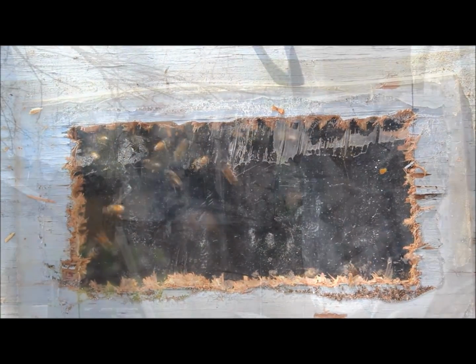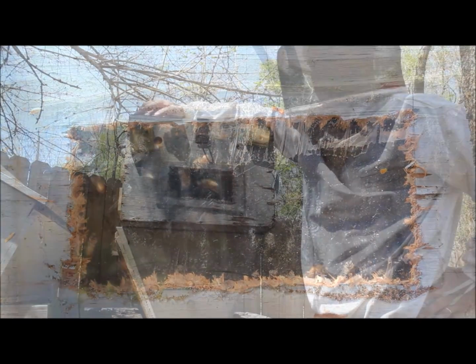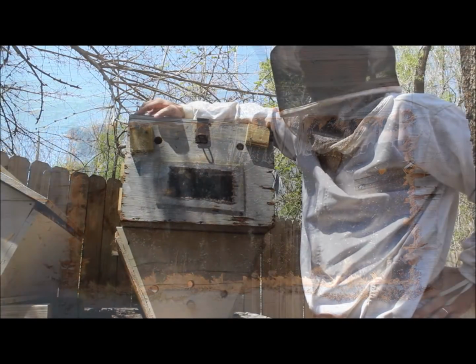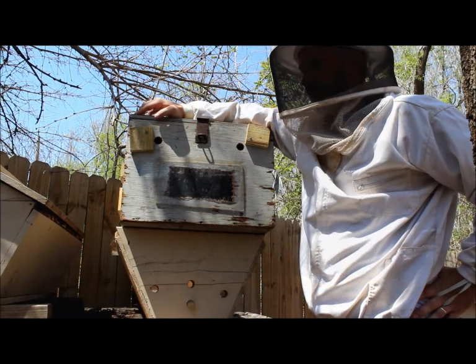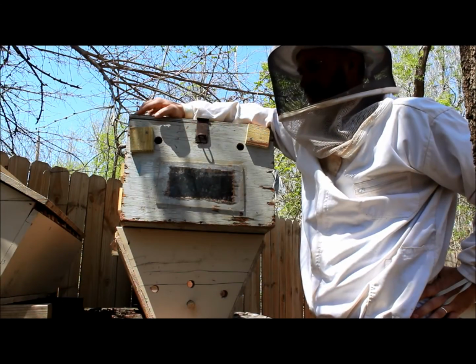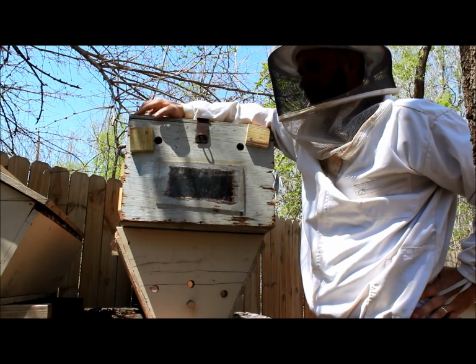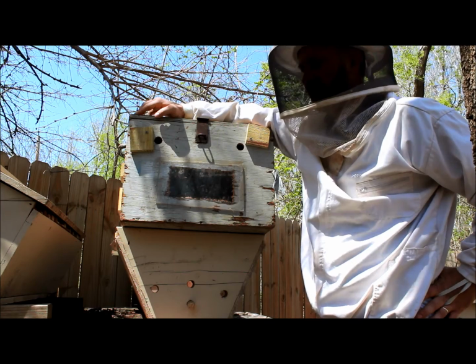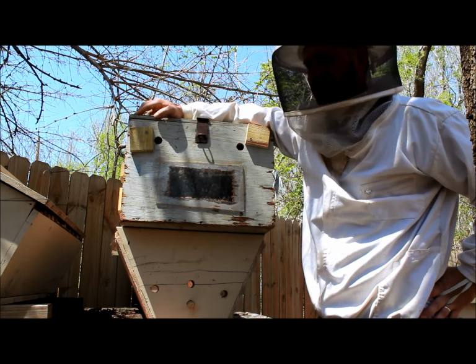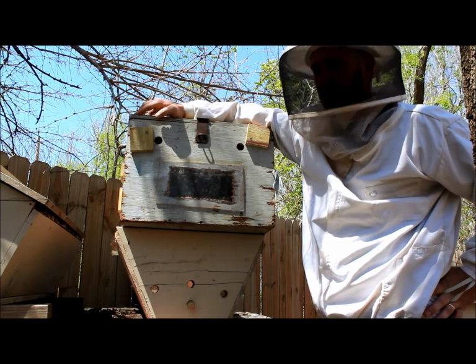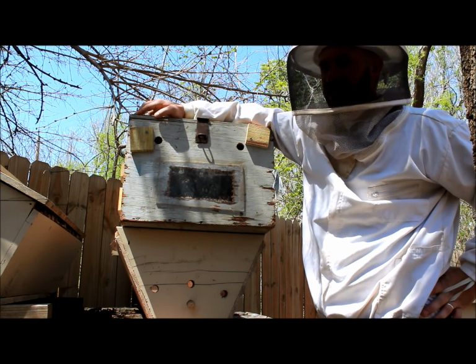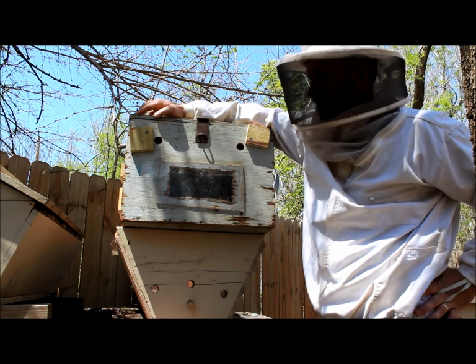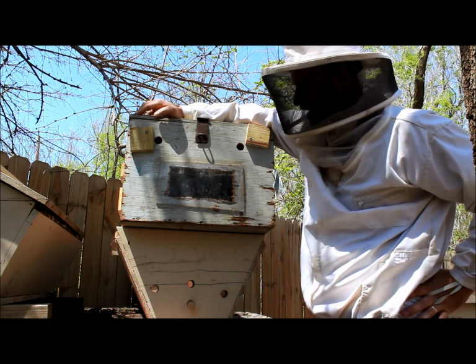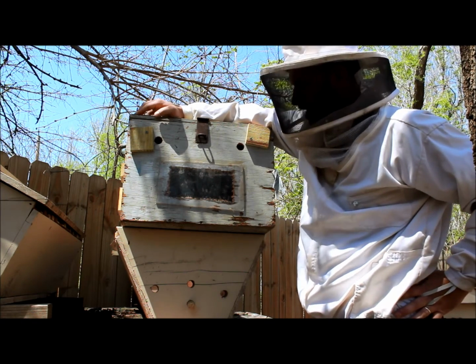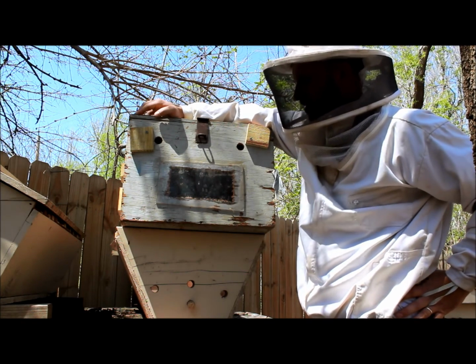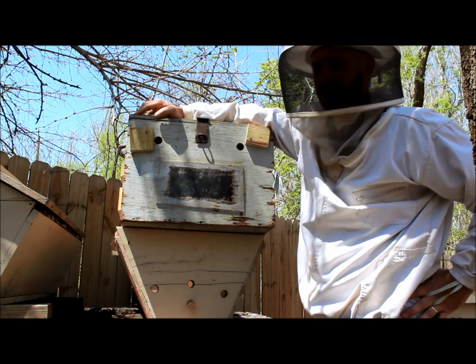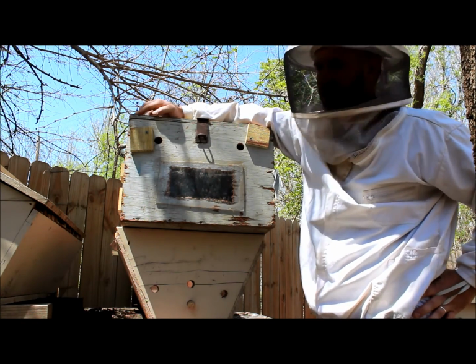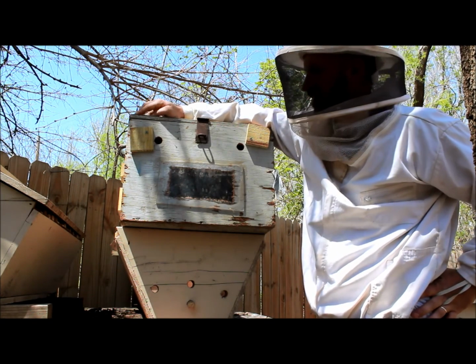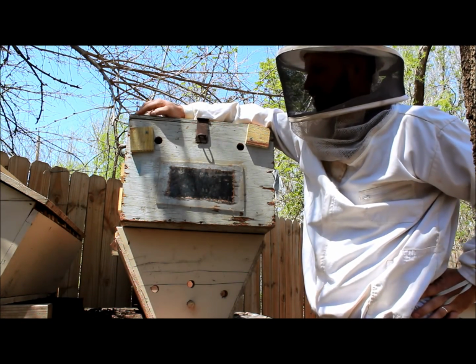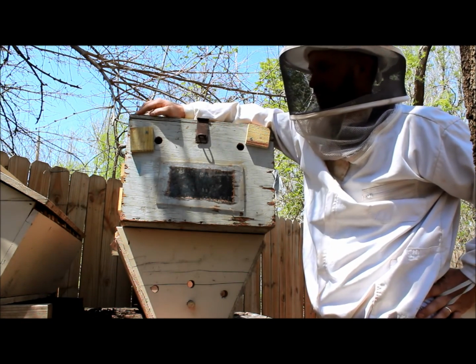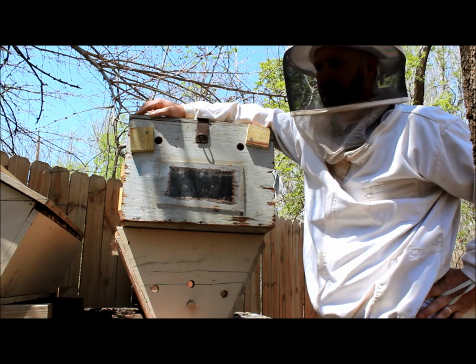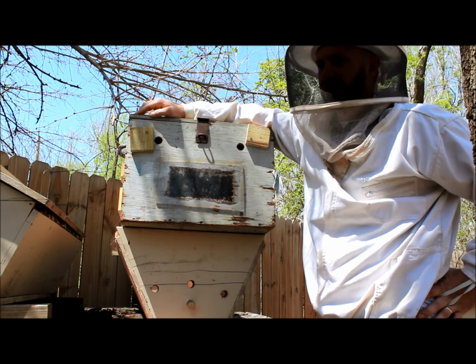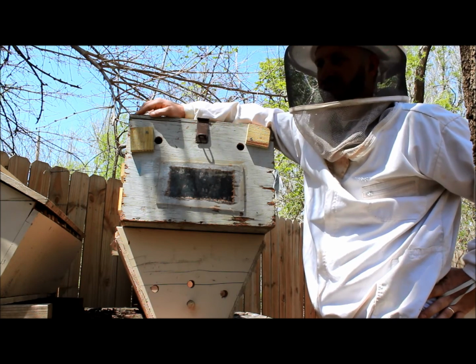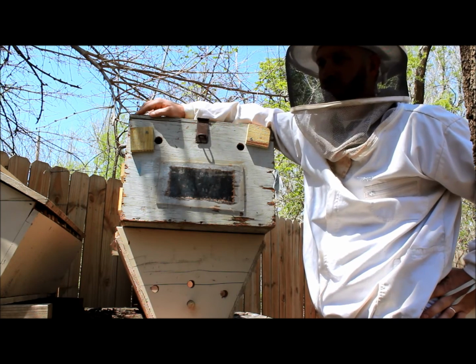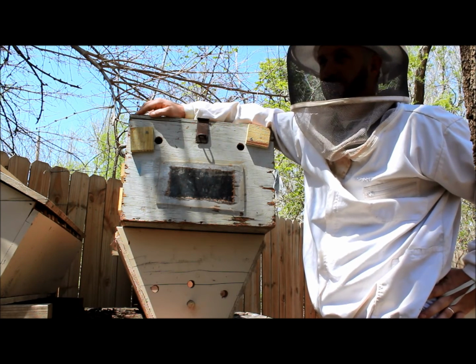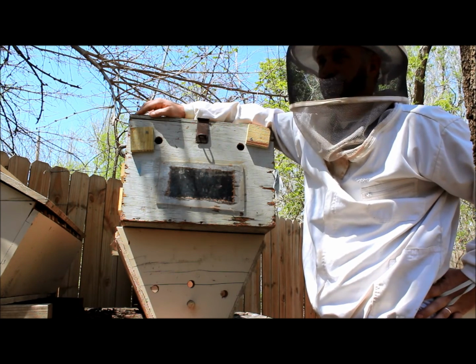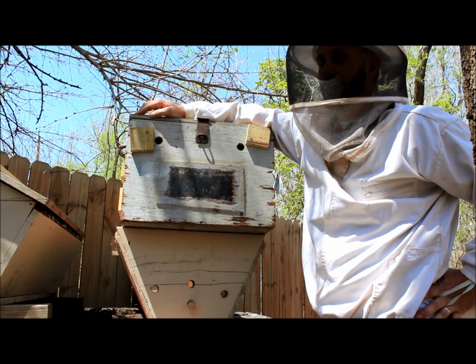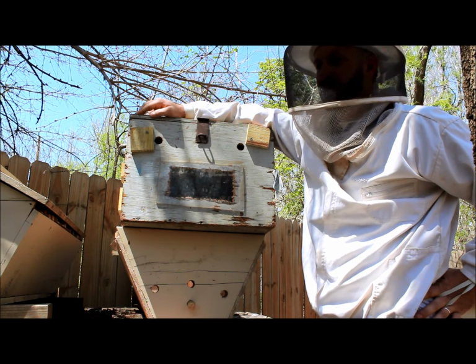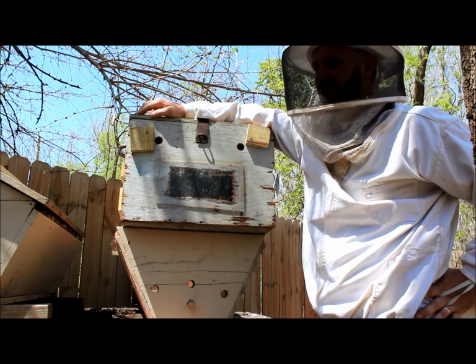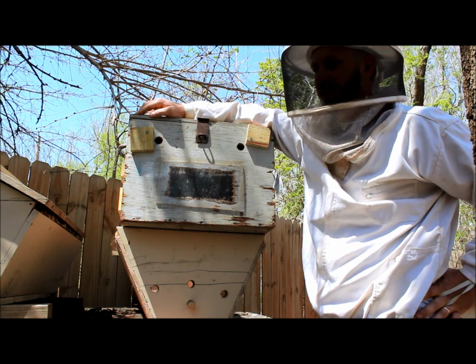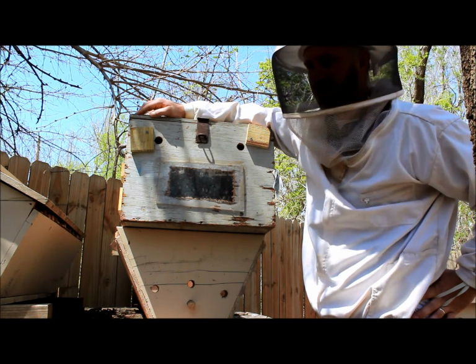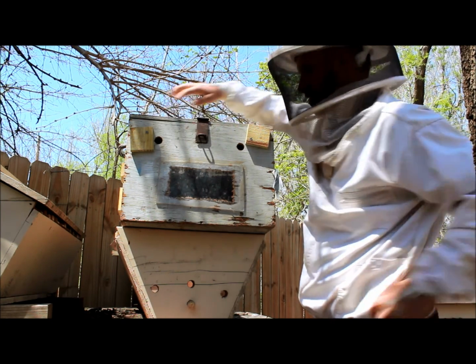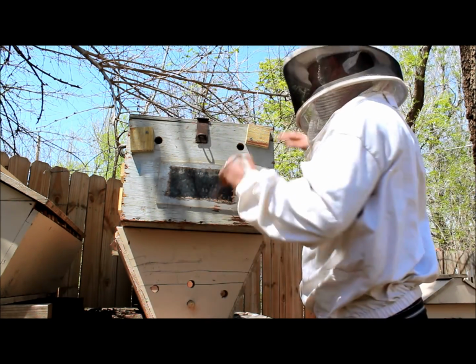A buddy of mine, a farmer, called me and had a swarm up at his place. So I got my nifty bee box and went in, got the swarm off an apple tree, and we're just going to dump it here in this top bar hive.